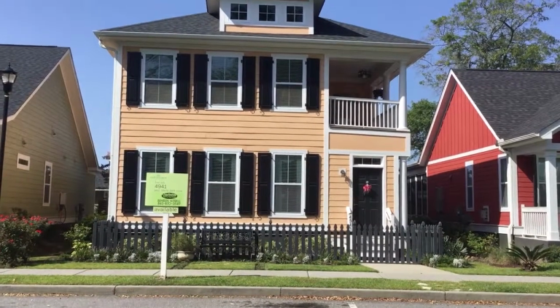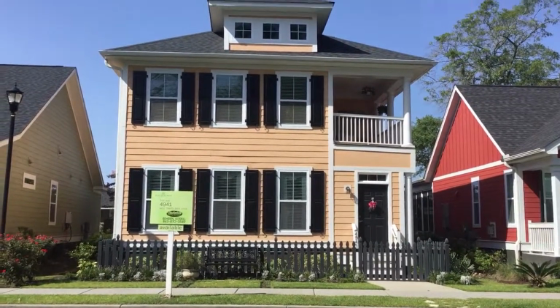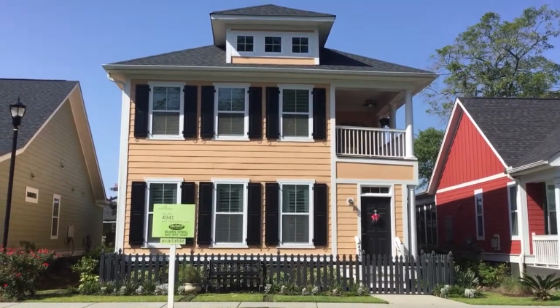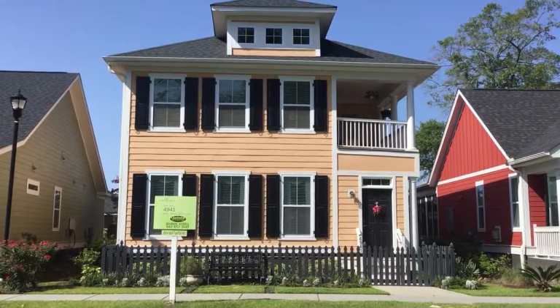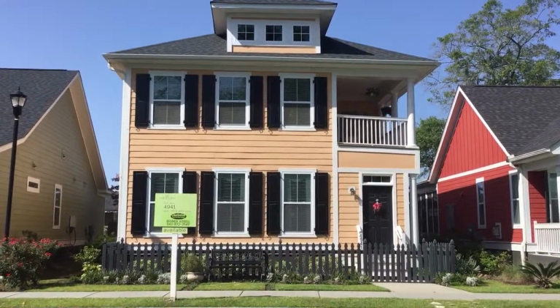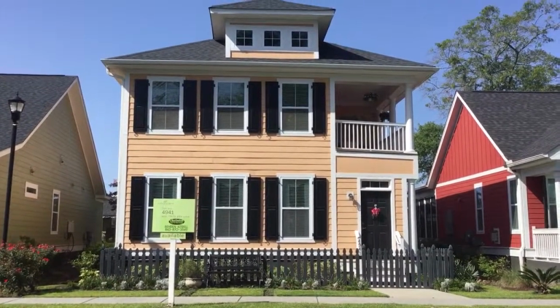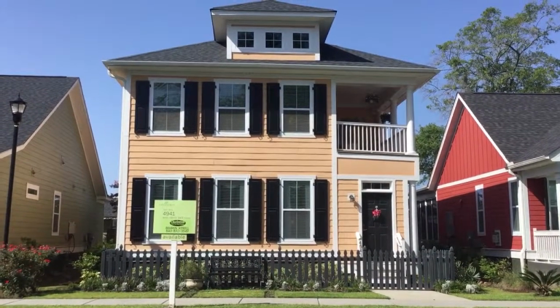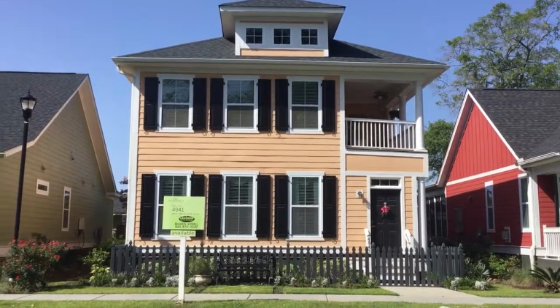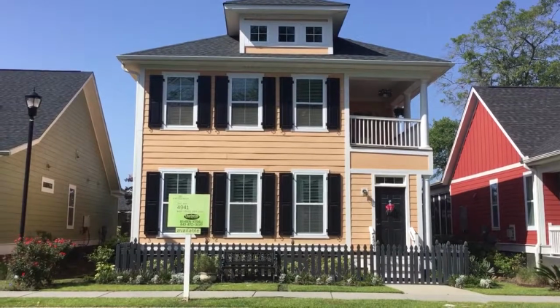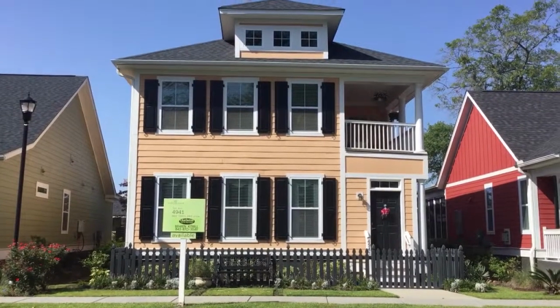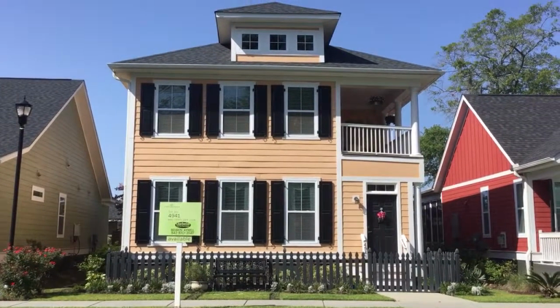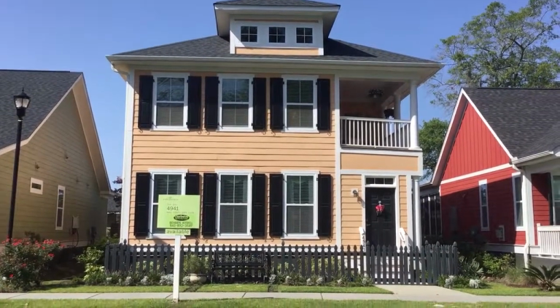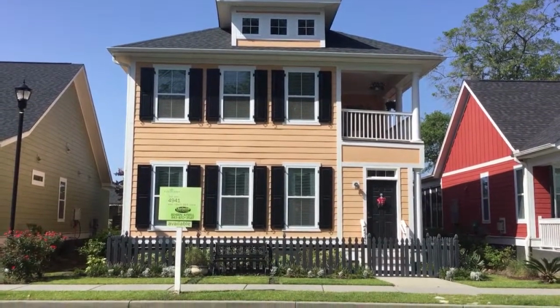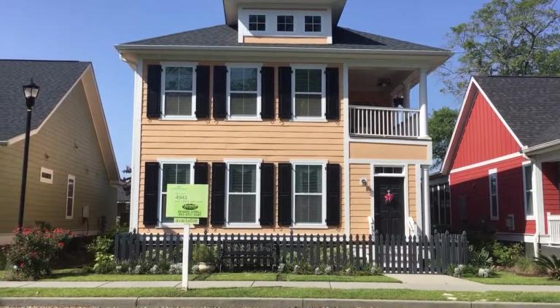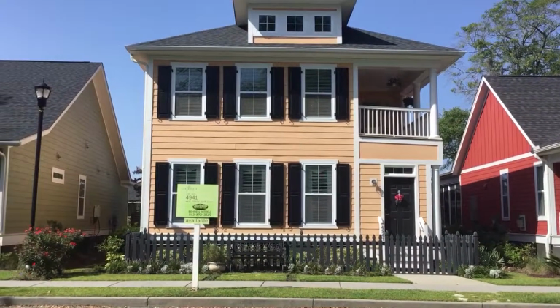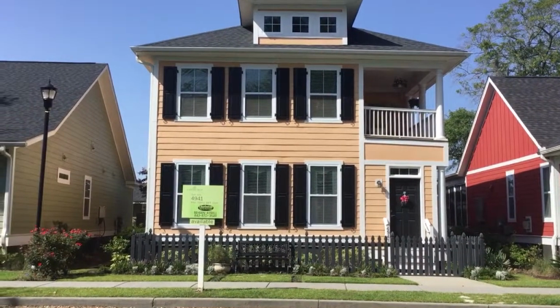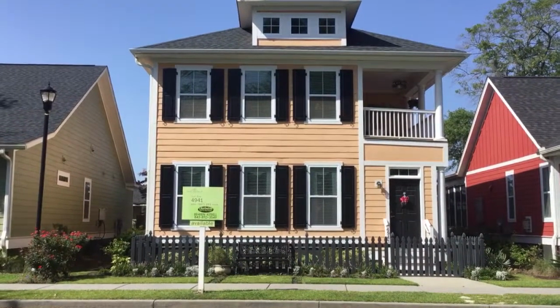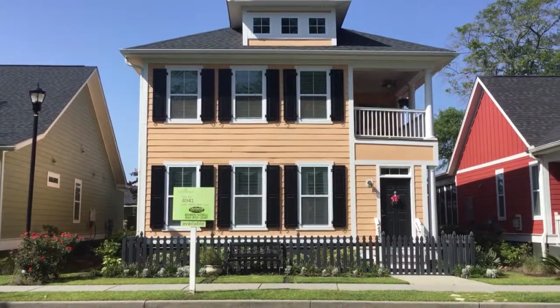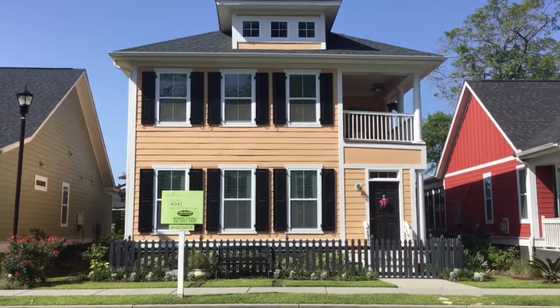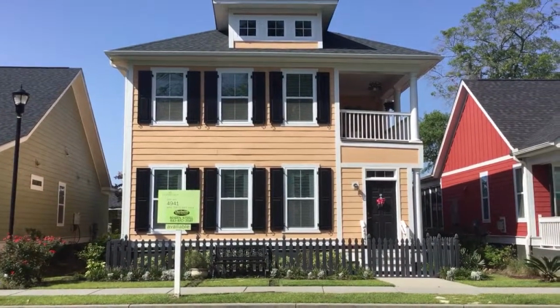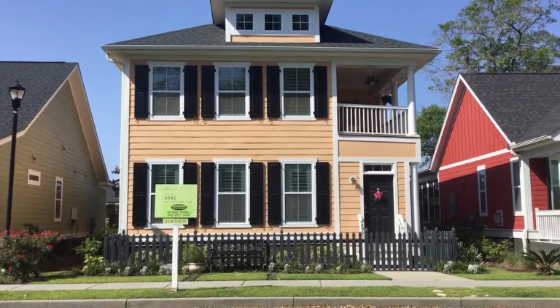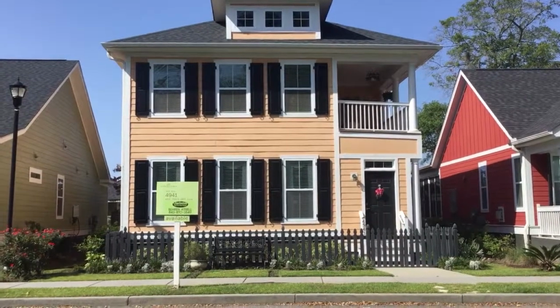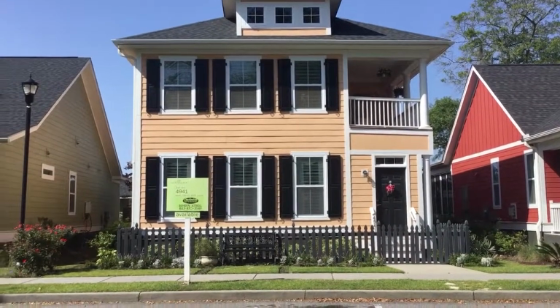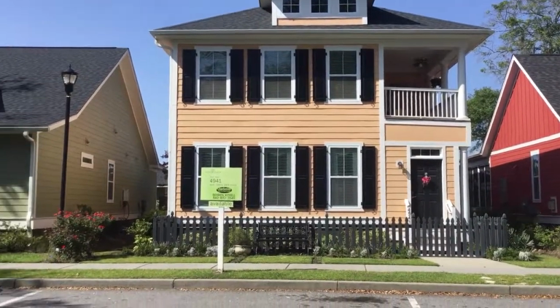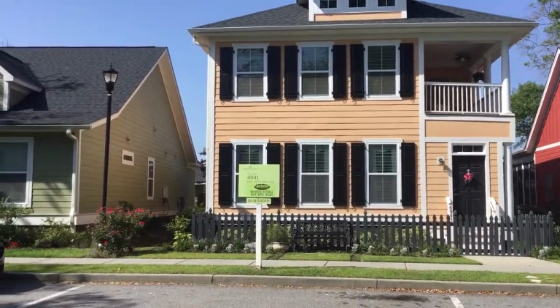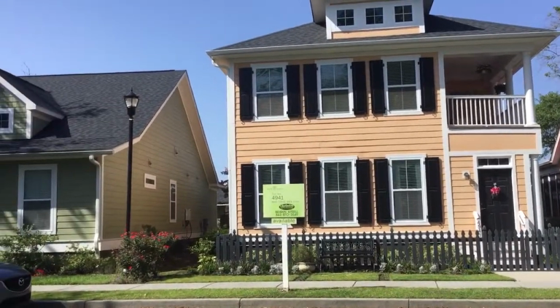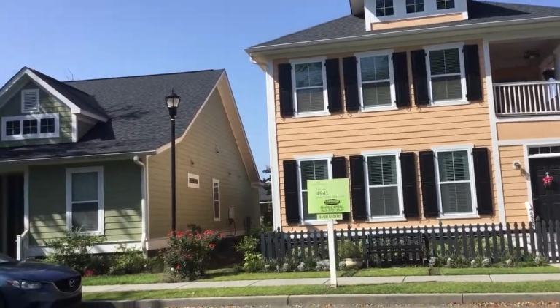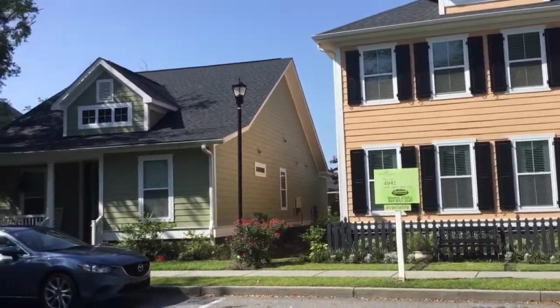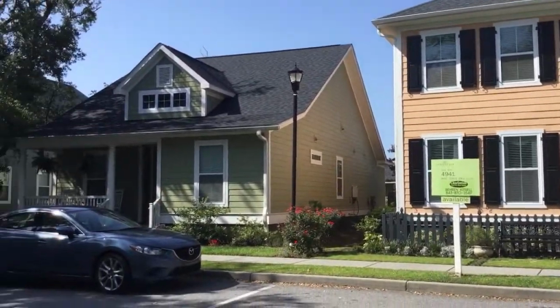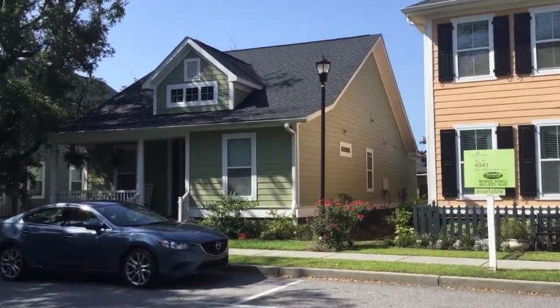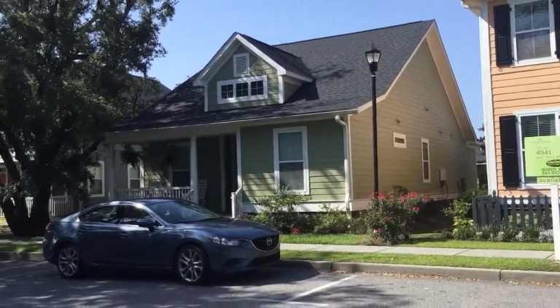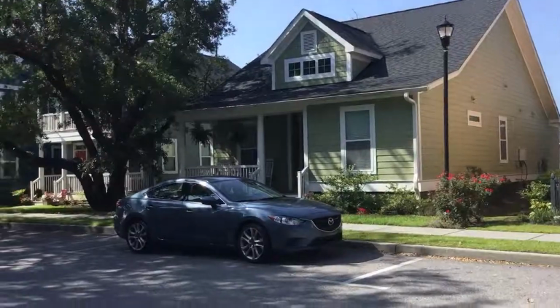Hey Brooke, Mike Galinacoff here. We're in front of 4941, a Charleston single style house. We're going to pan around to the street — it's a cute street, much different than East Dolphin.